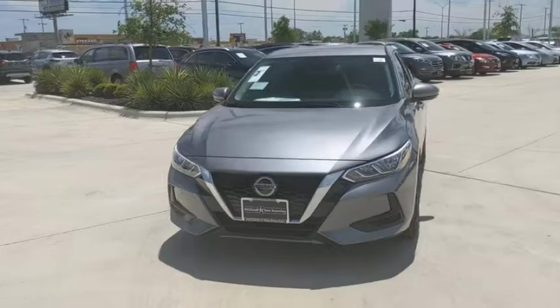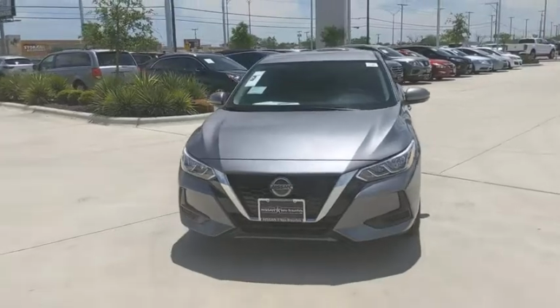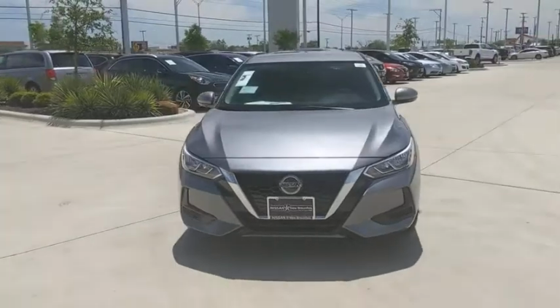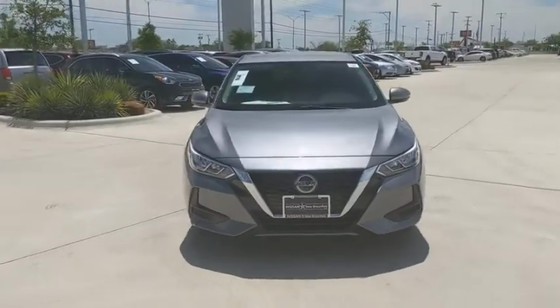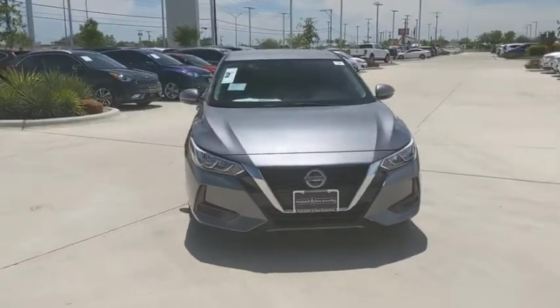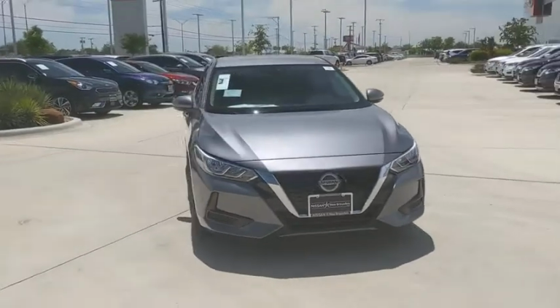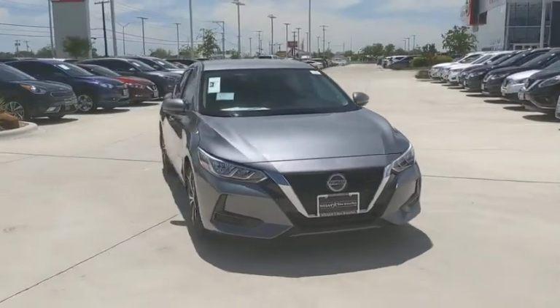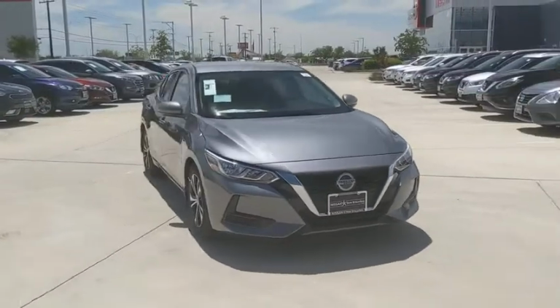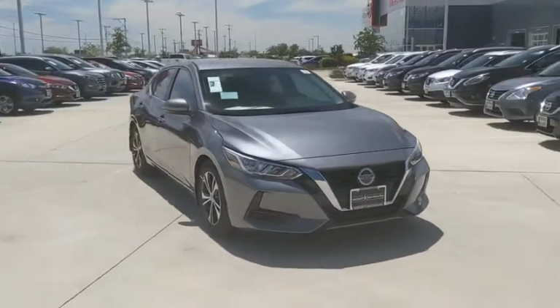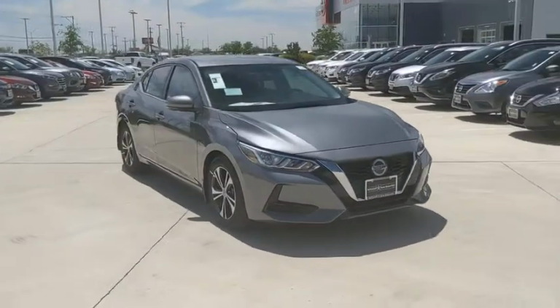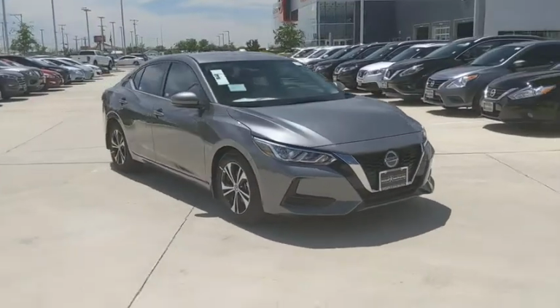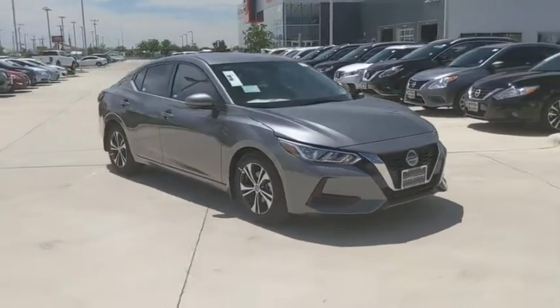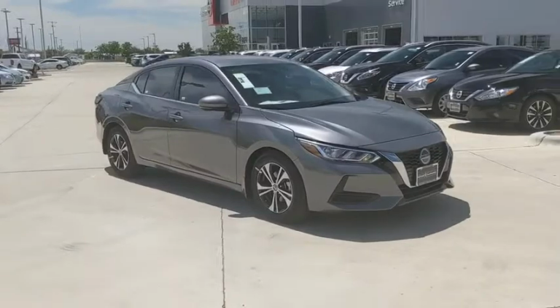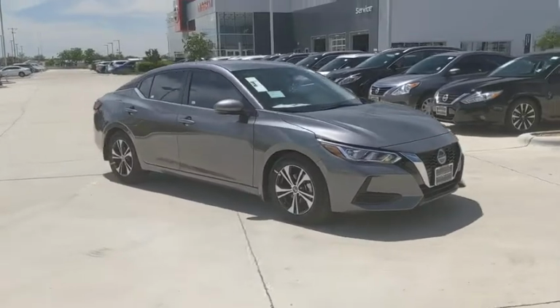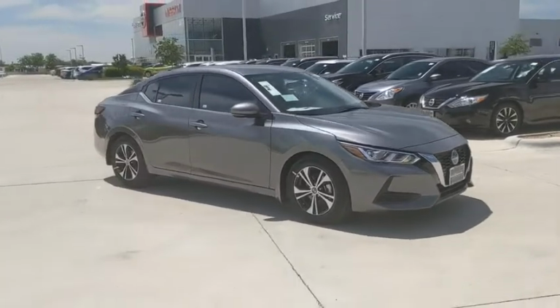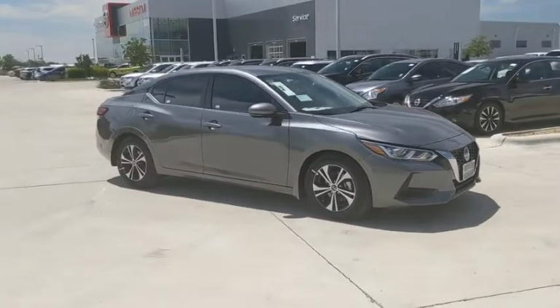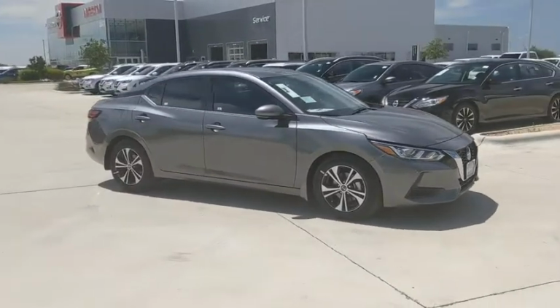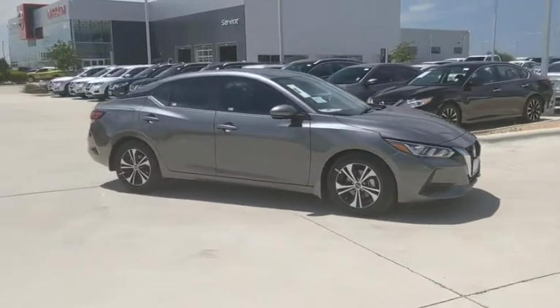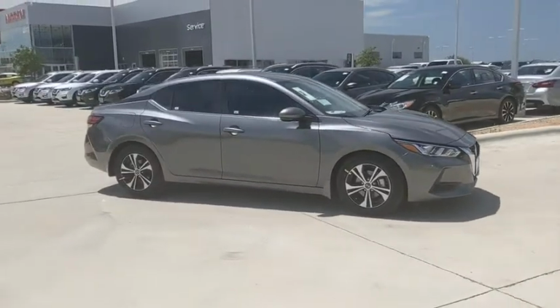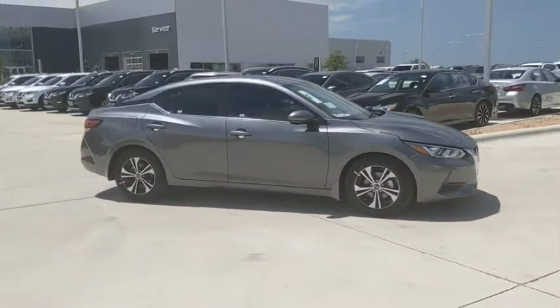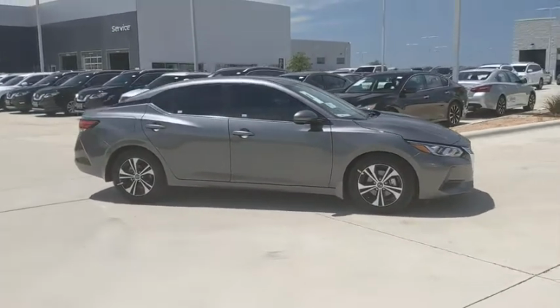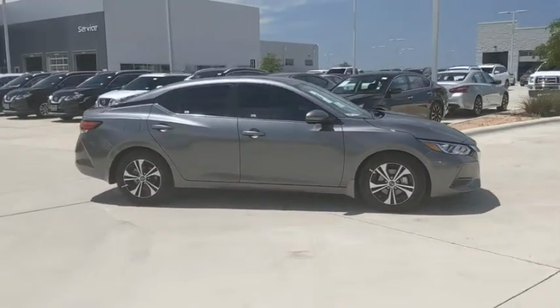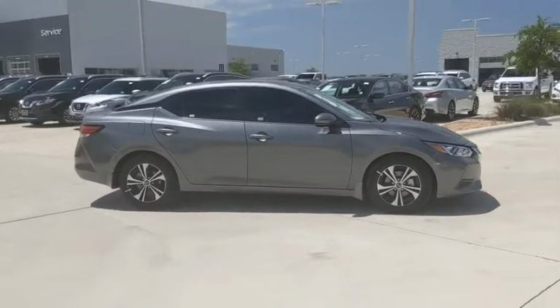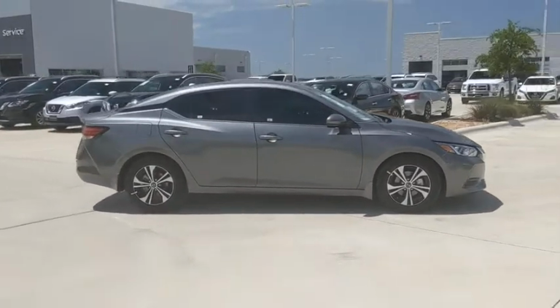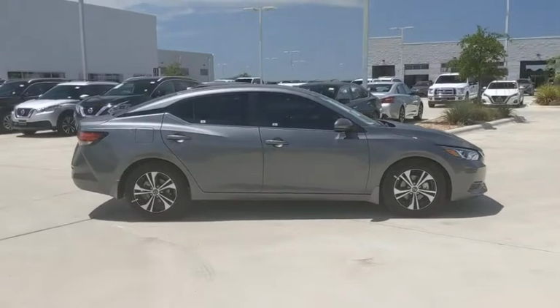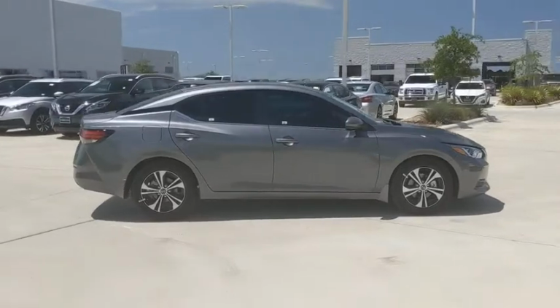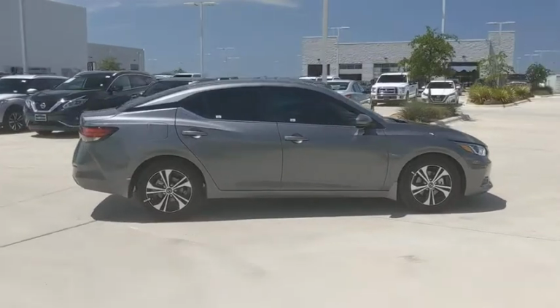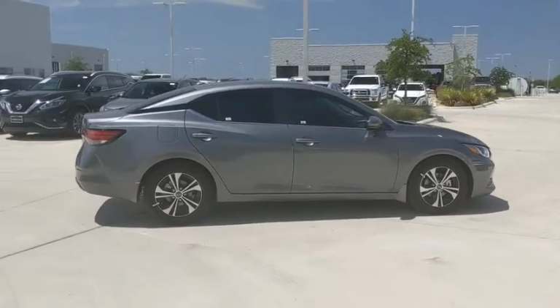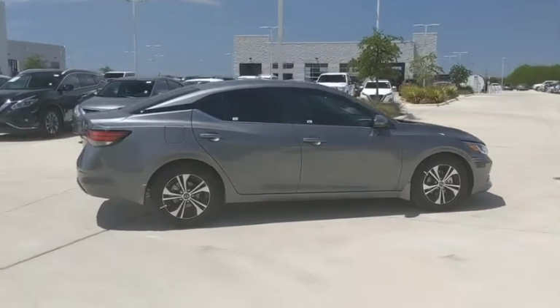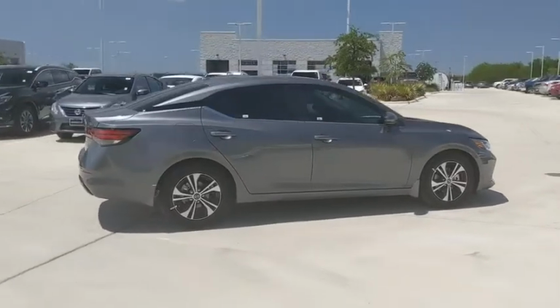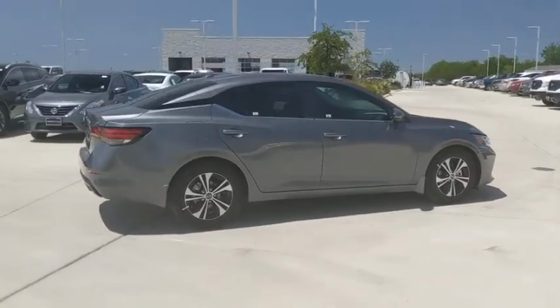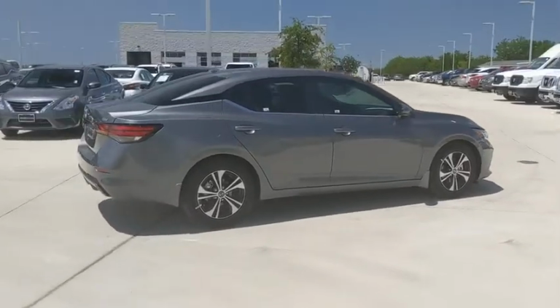Take a ride in the 2020 Nissan Sentra. With its spacious and versatile interior and stellar fuel efficiency, the Nissan Sentra is the obvious choice for anyone who wants to enjoy a stylish and comfortable ride.